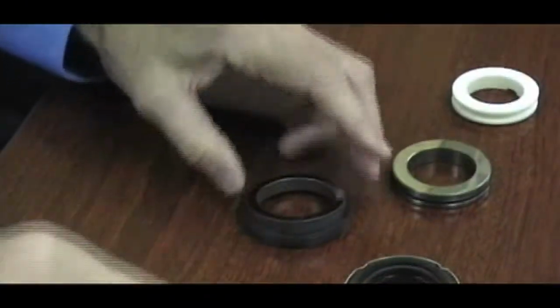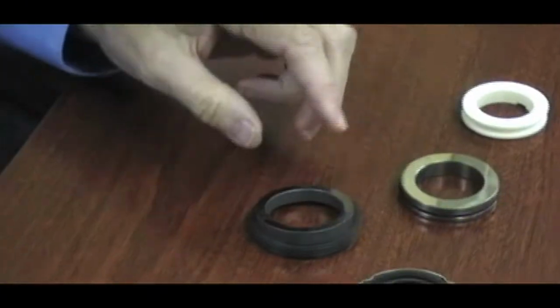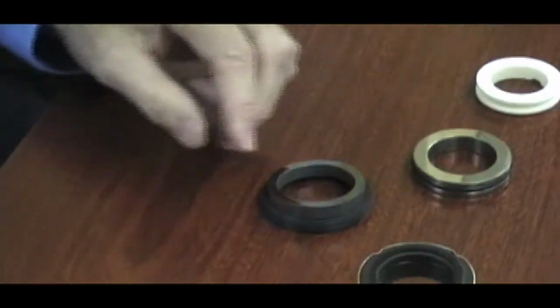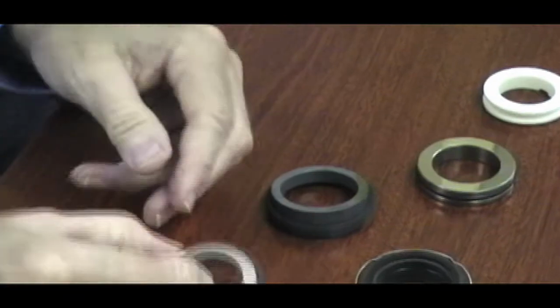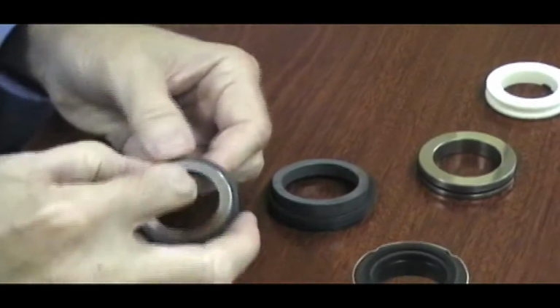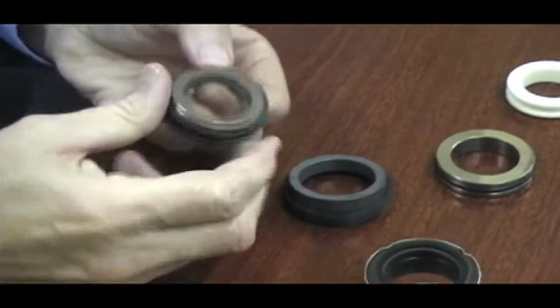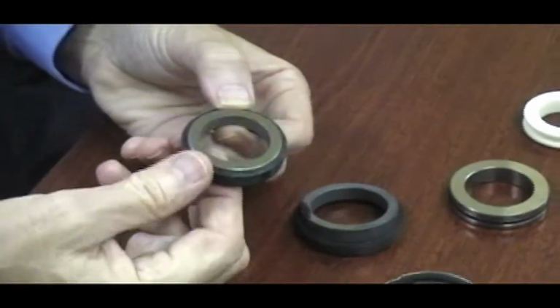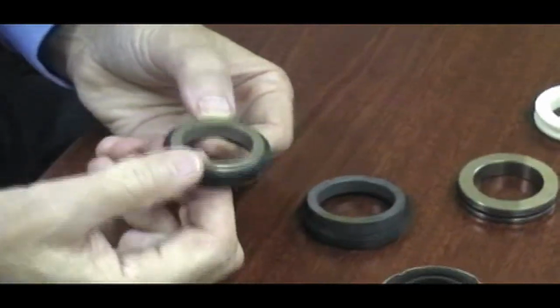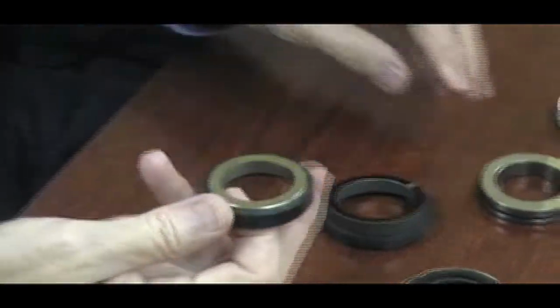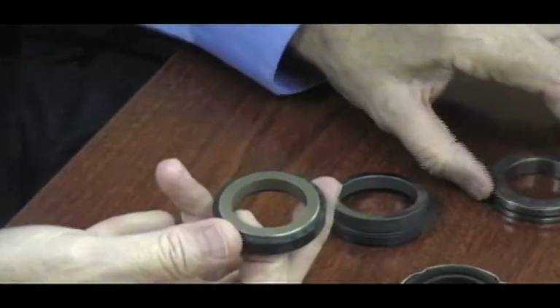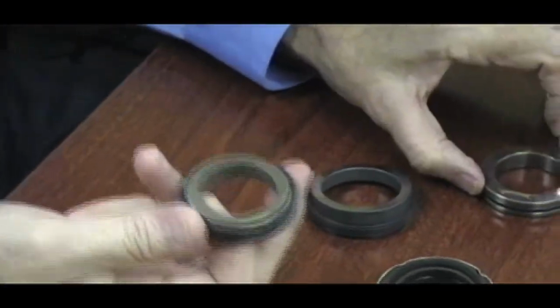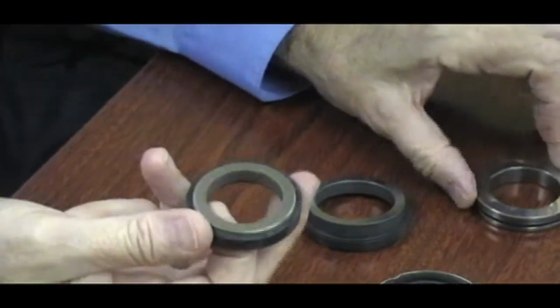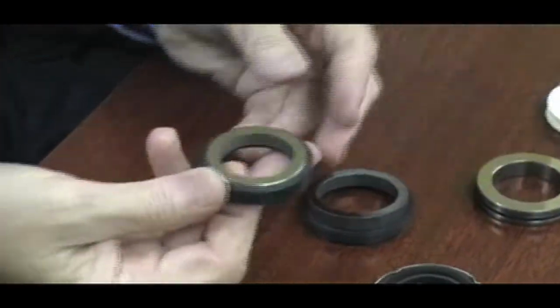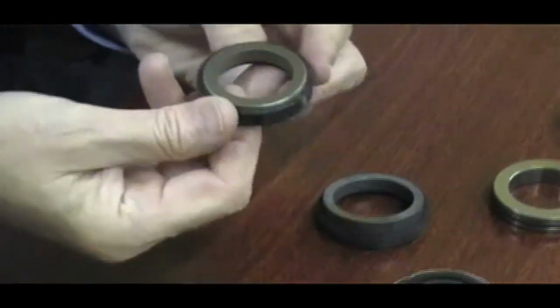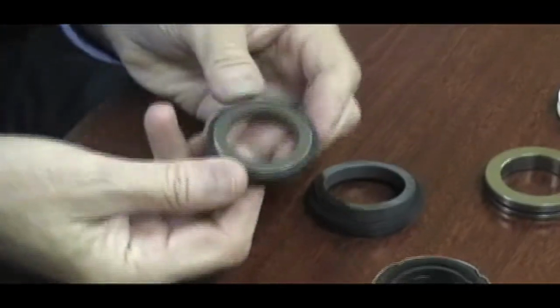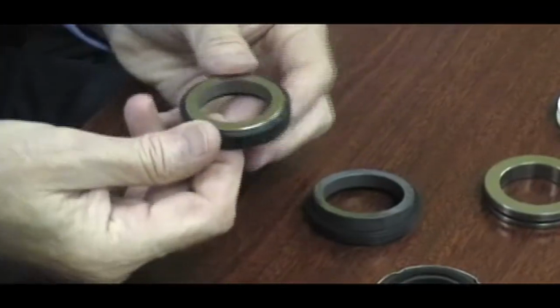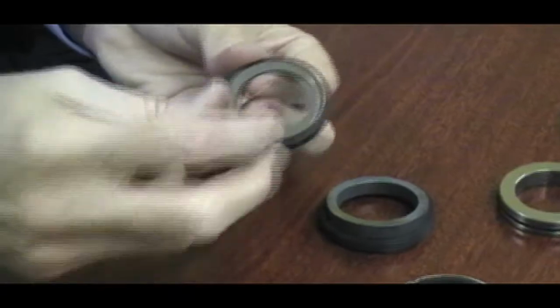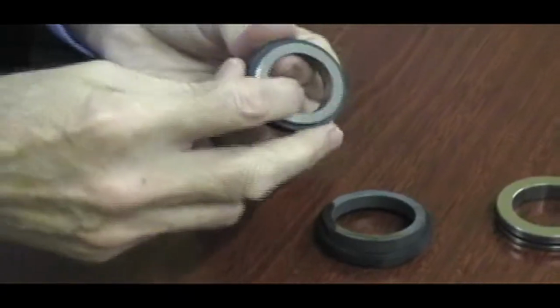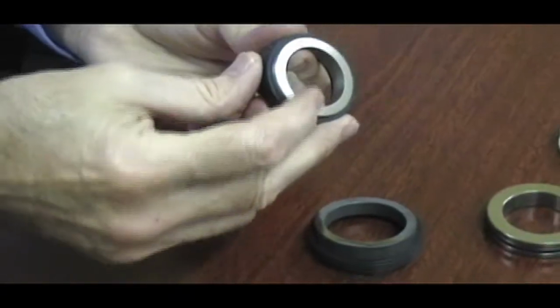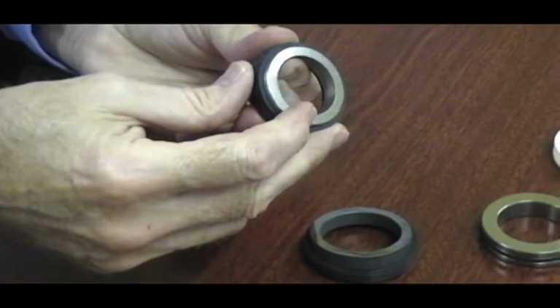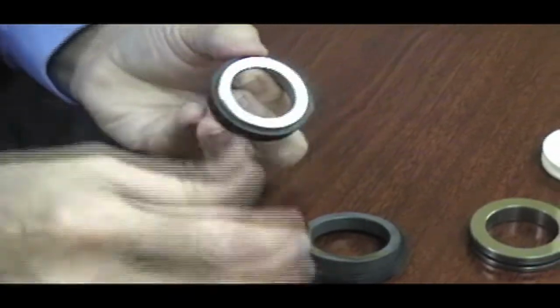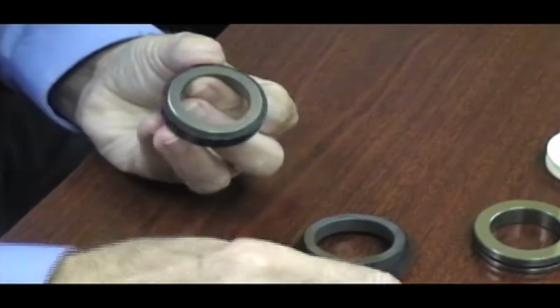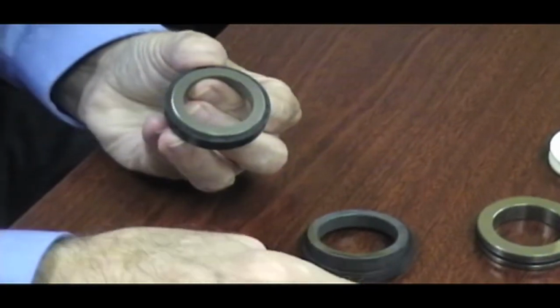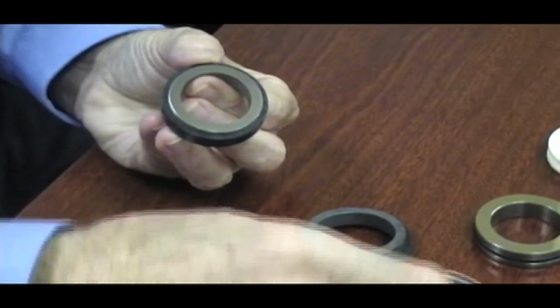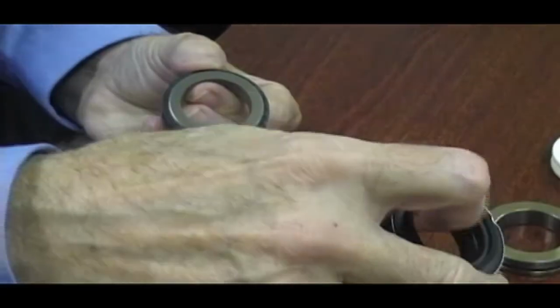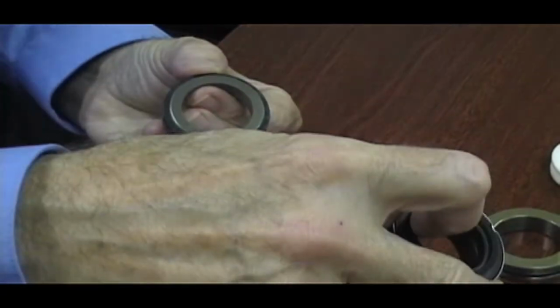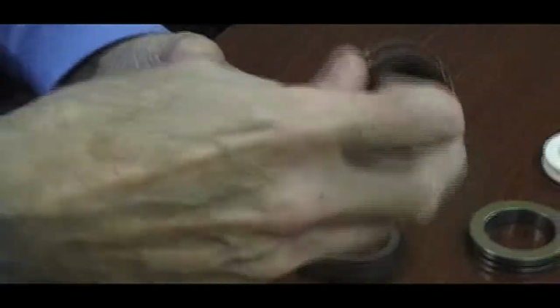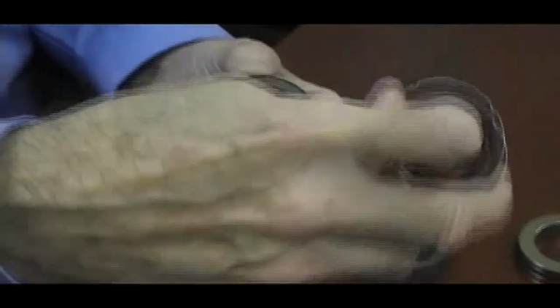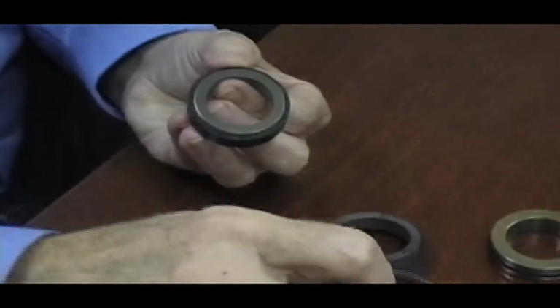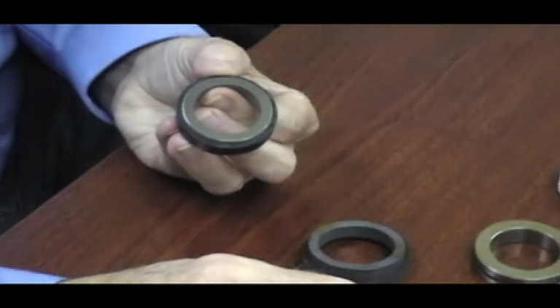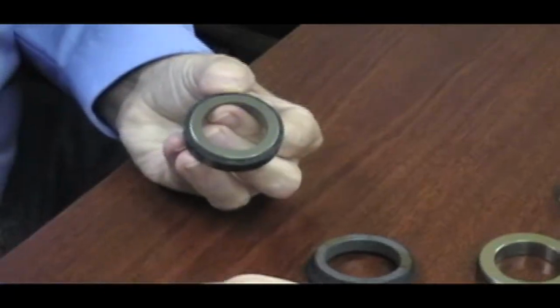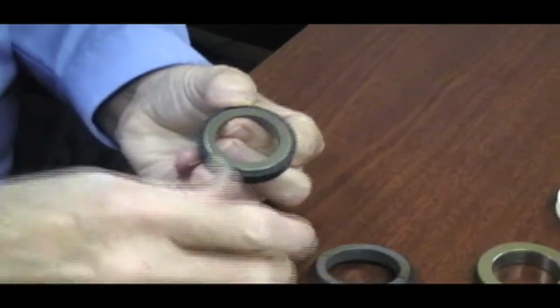The last material is tungsten carbide. It looks like steel and it is very heavy. You see it in seats and also being used as the rotary element.